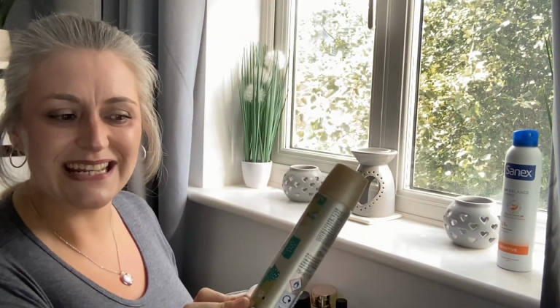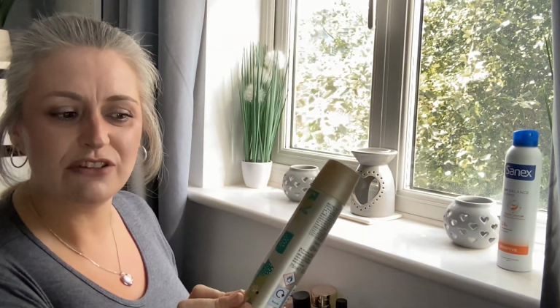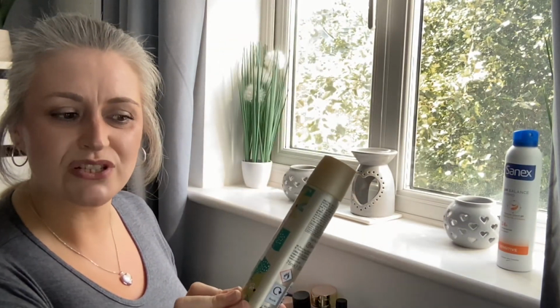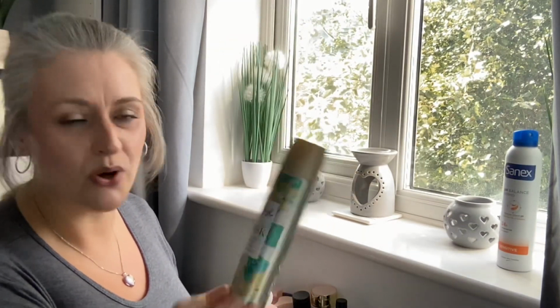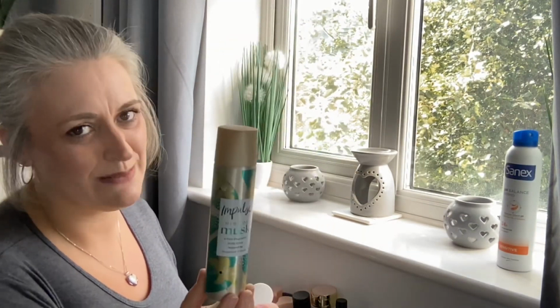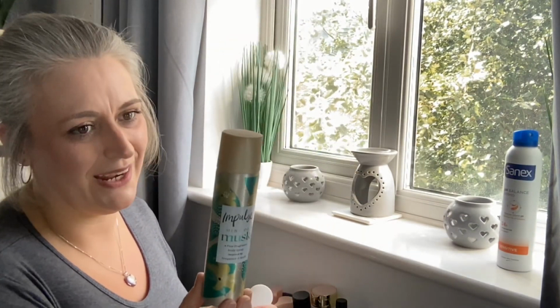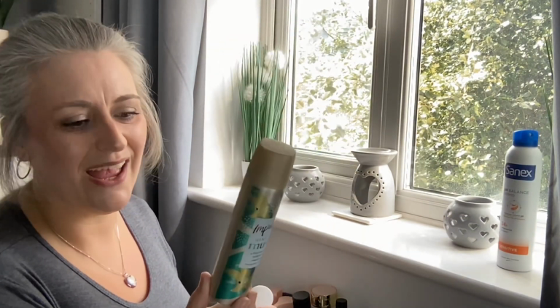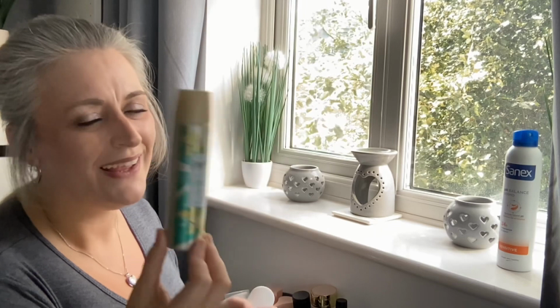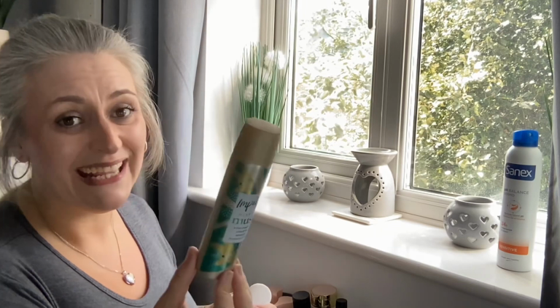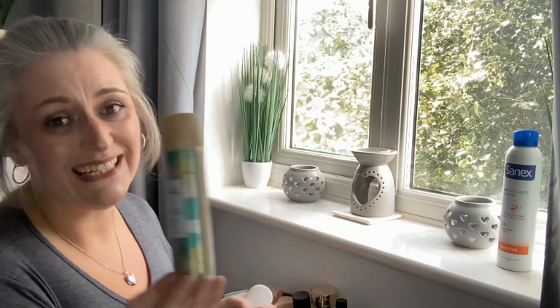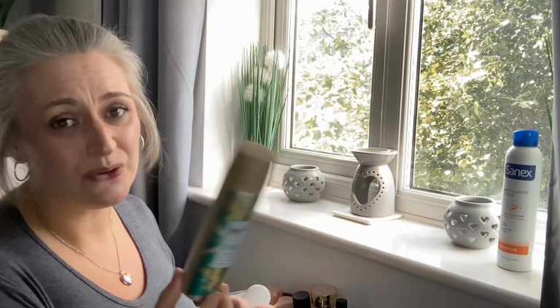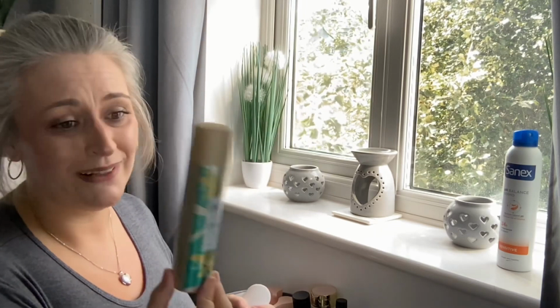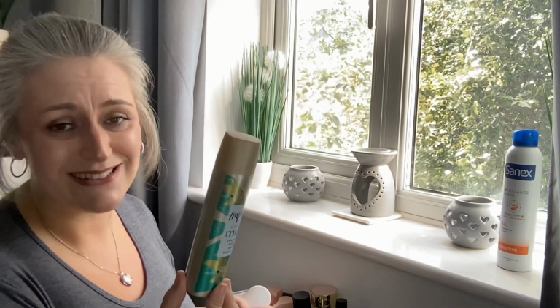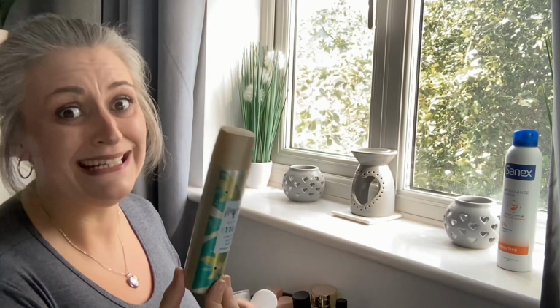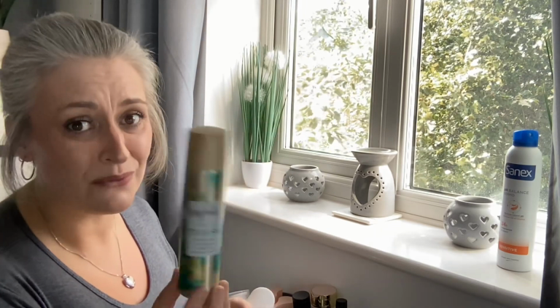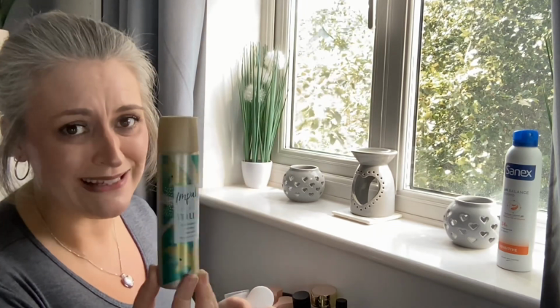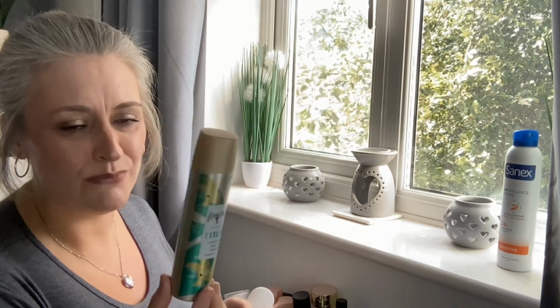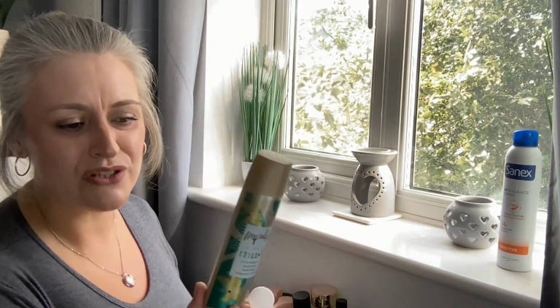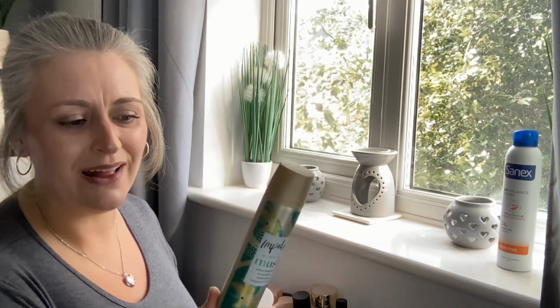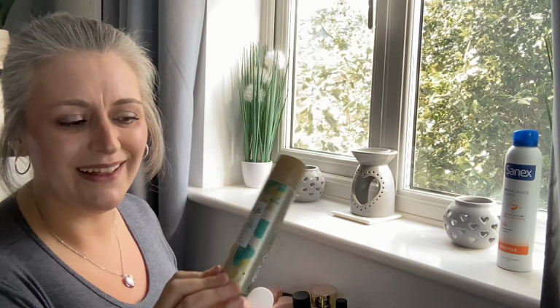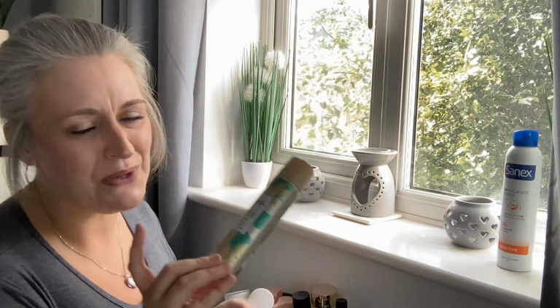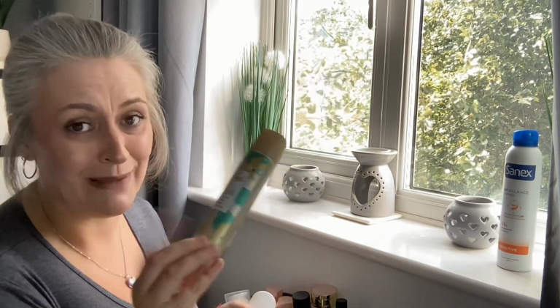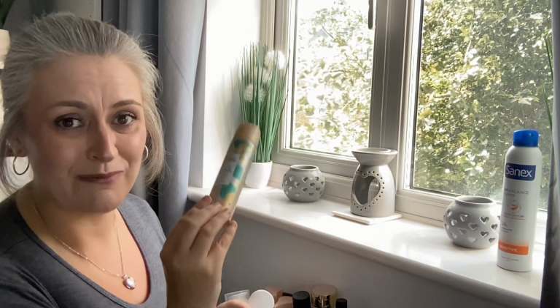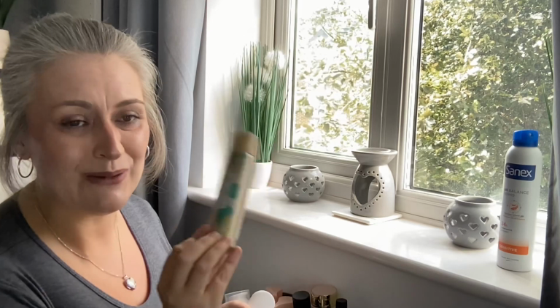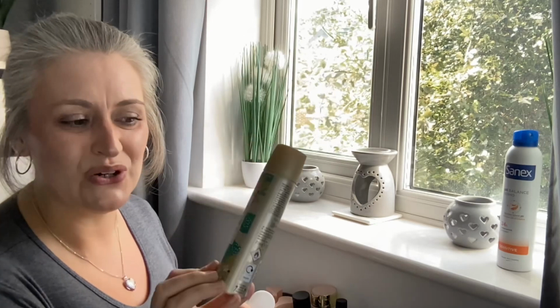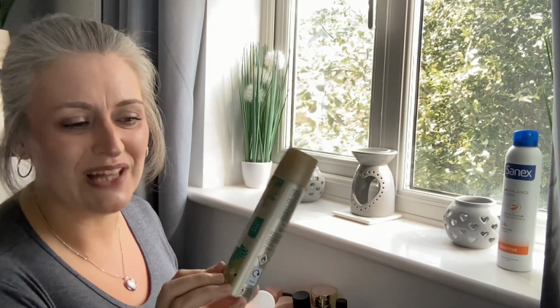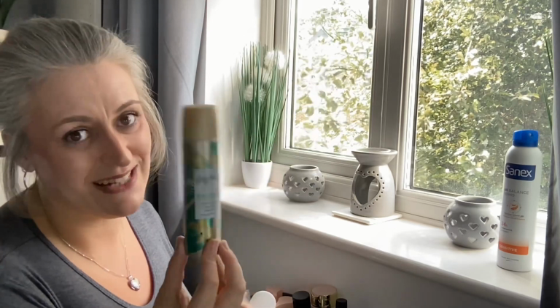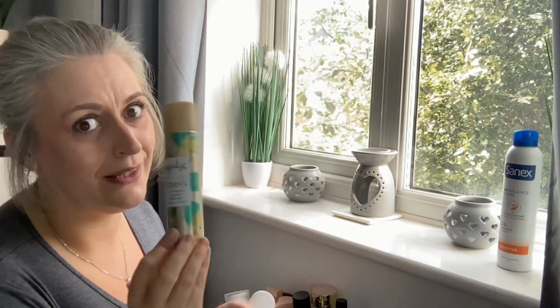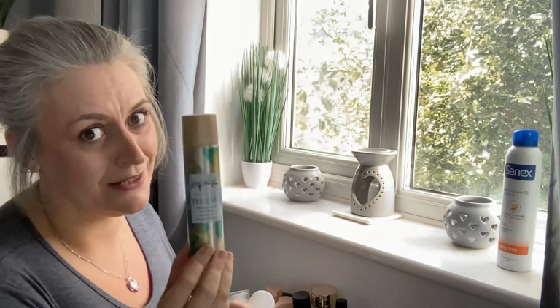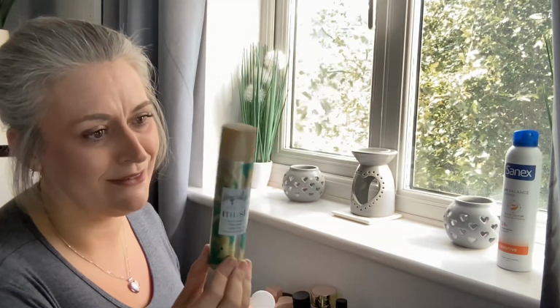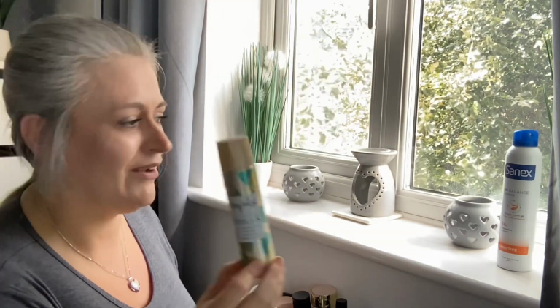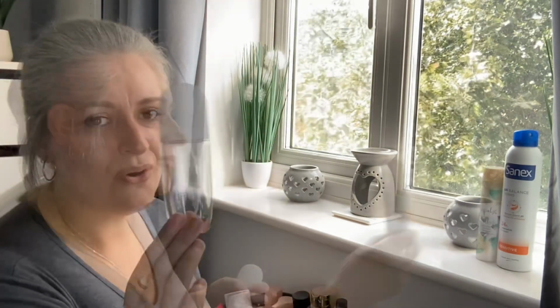Next is by Impulse — it's the Hint of Musk body spray. Again, I go through at least one of these a month. This one reminds me of my mum, so it is definitely here to stay forever.